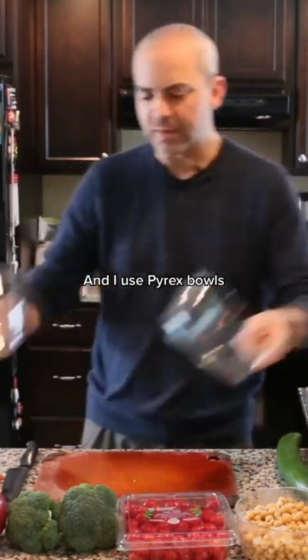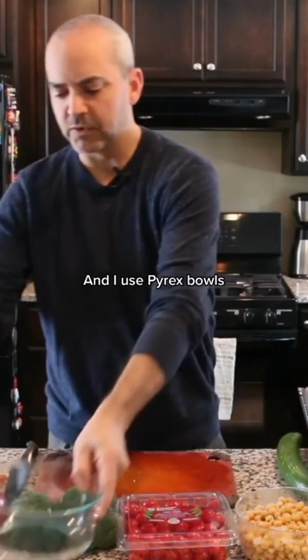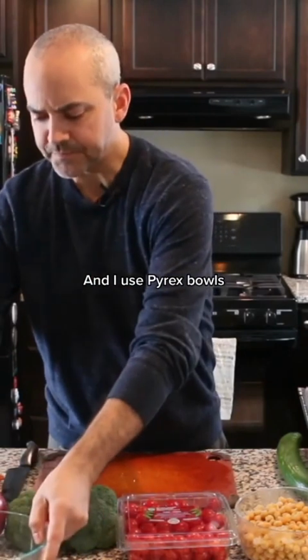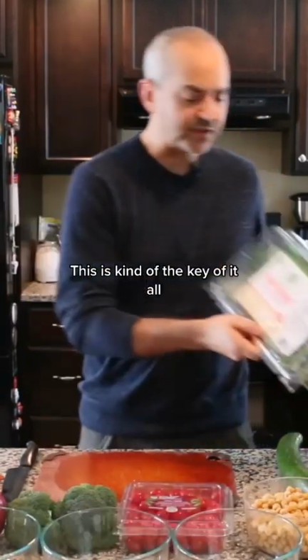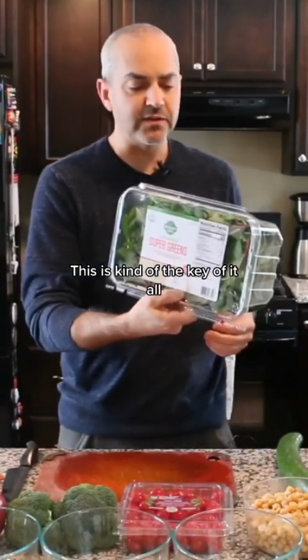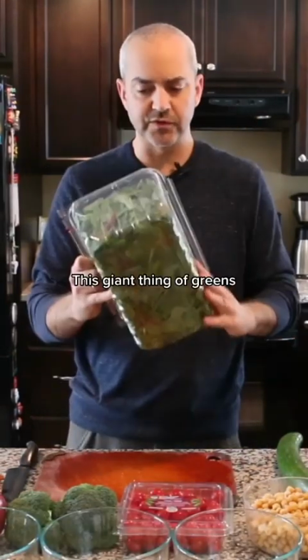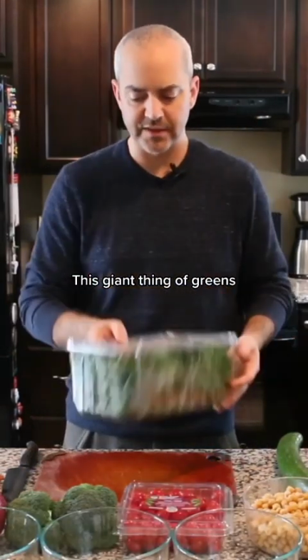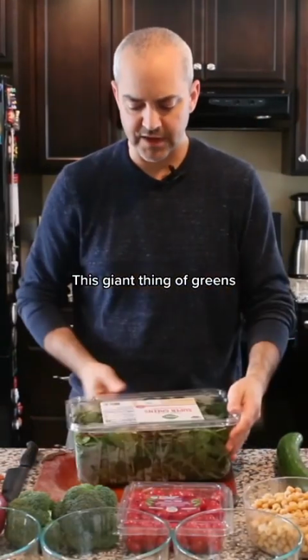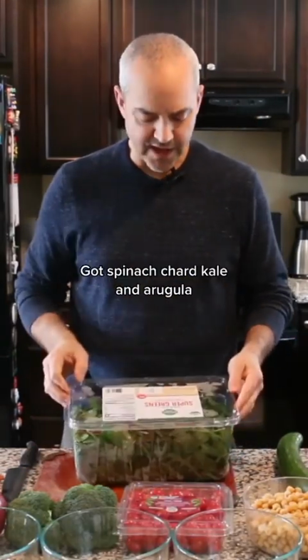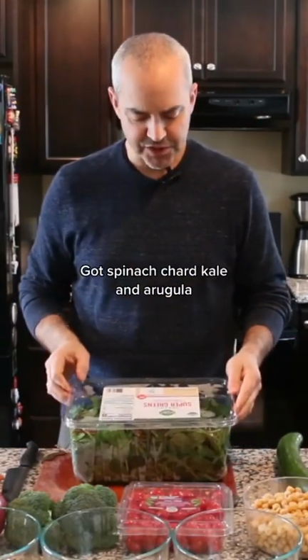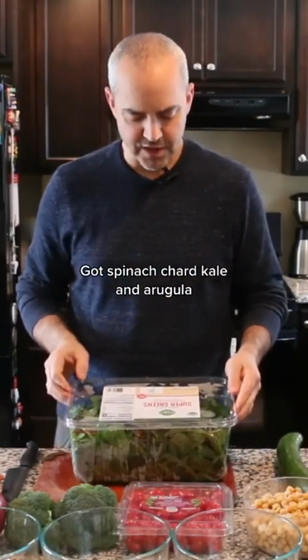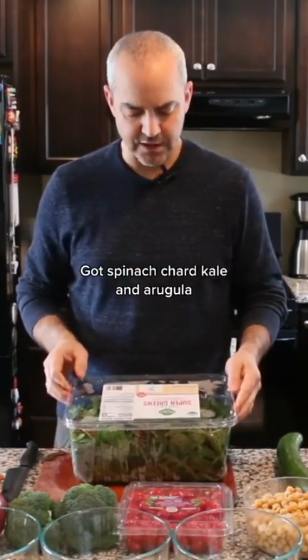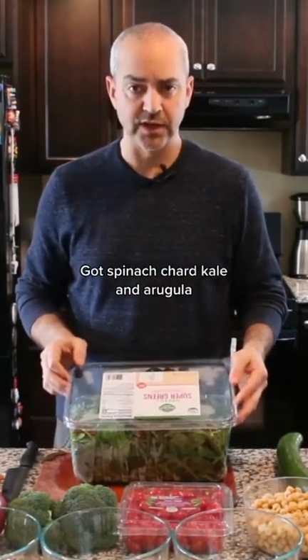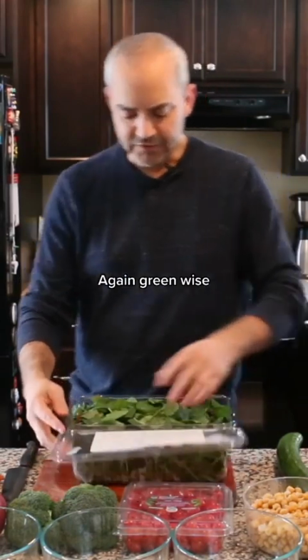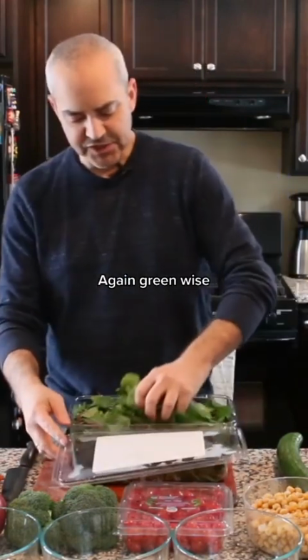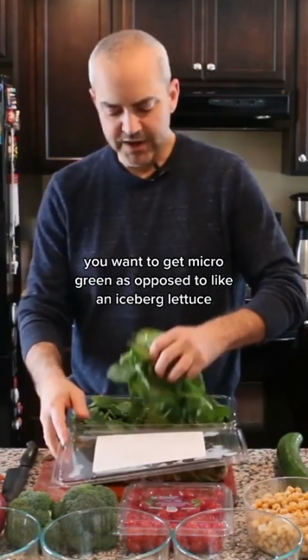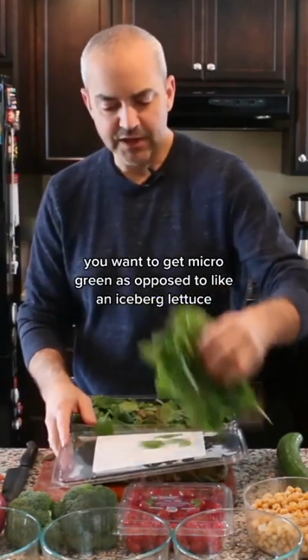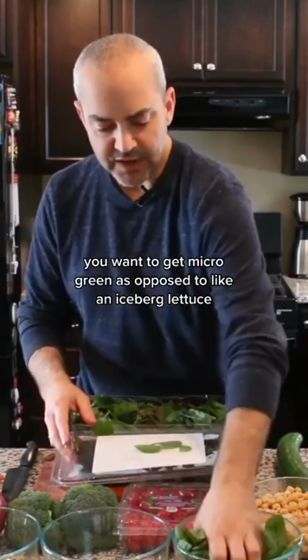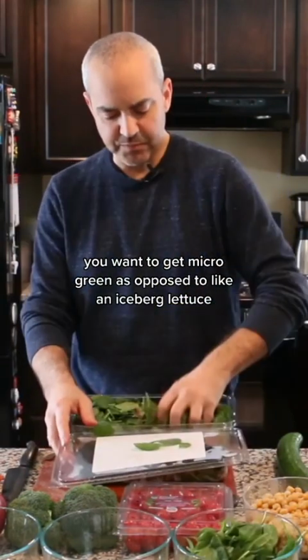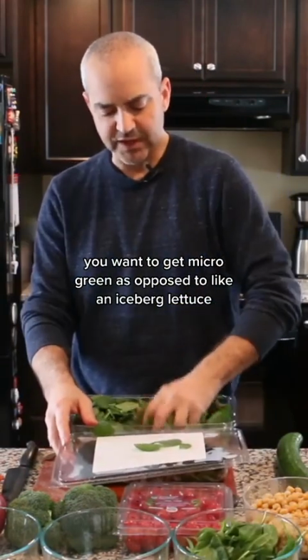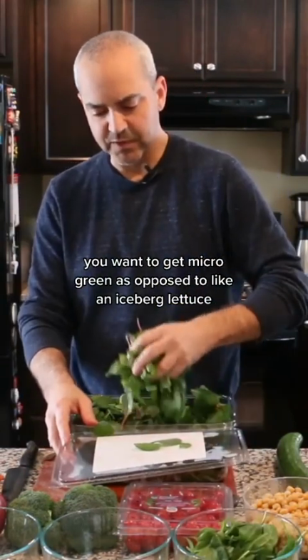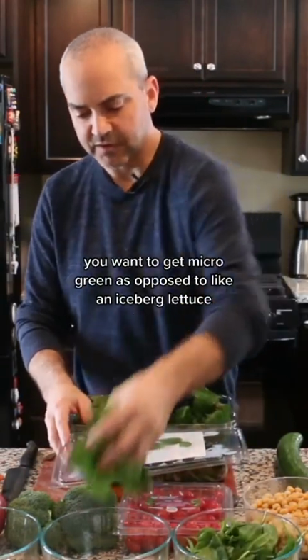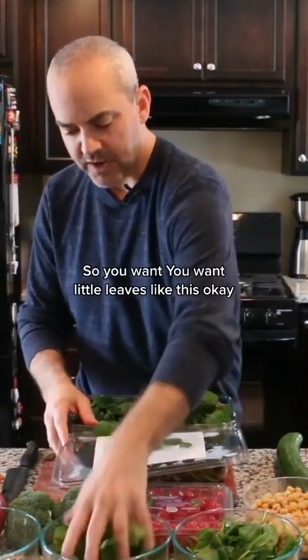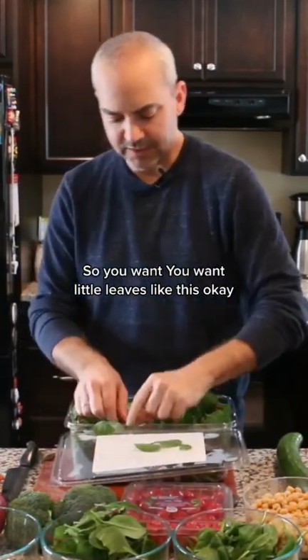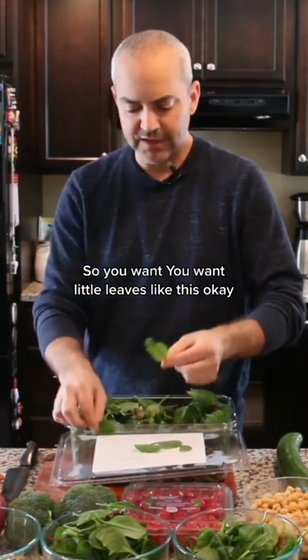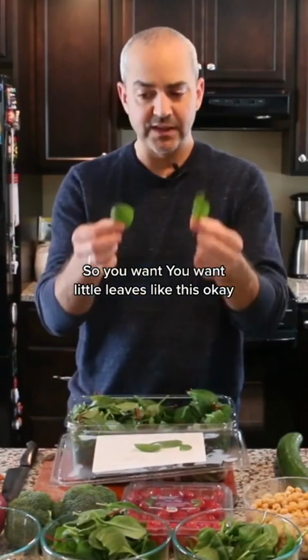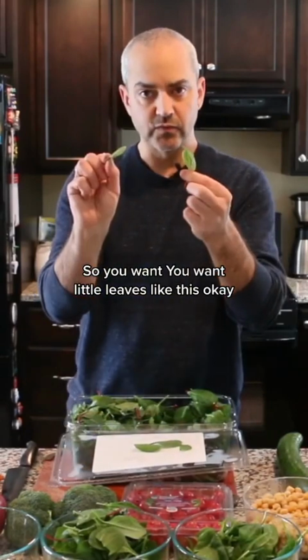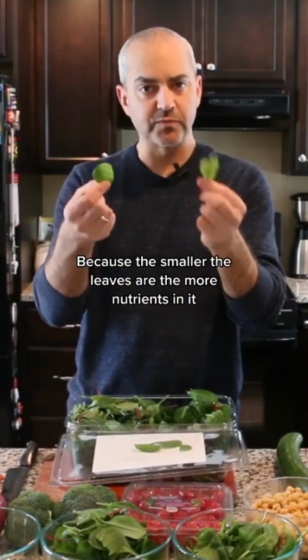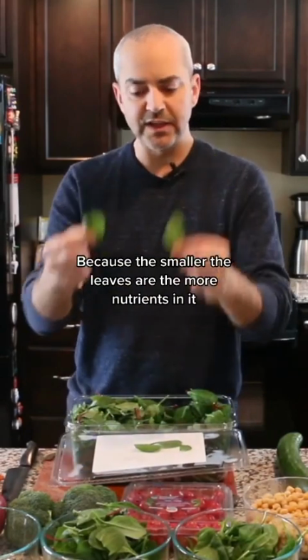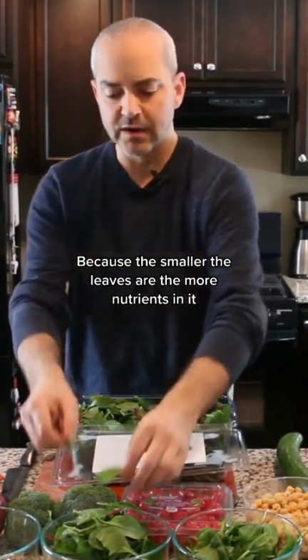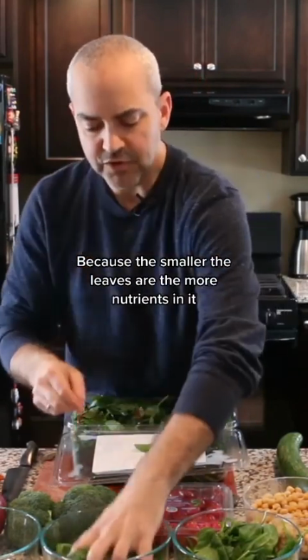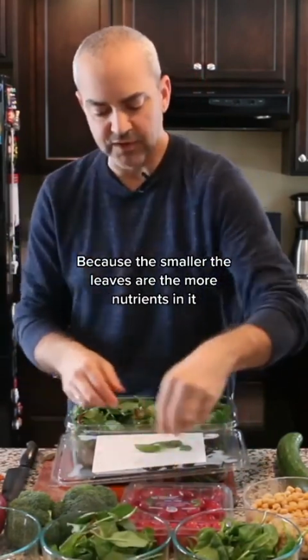I use Pyrex bowls — this is kind of the key to it all. This giant thing of greens has got spinach, chard, kale, and arugula. Green-wise, you want to get micro-greens as opposed to something like iceberg lettuce. You want little leaves like this, because the smaller the leaves are, the more nutrients in them.